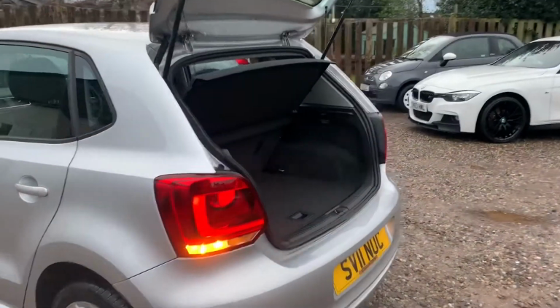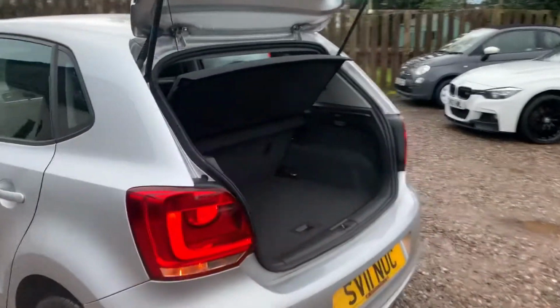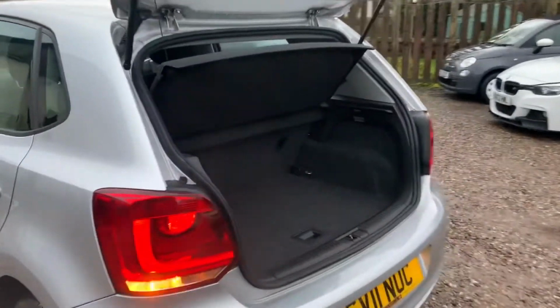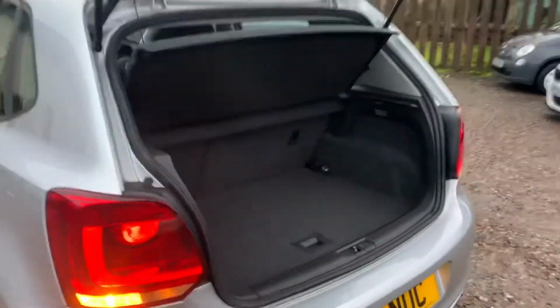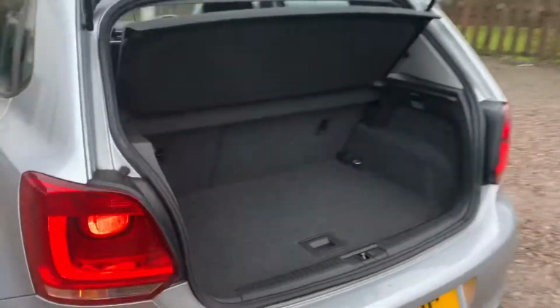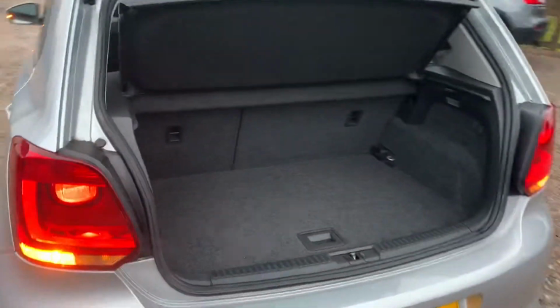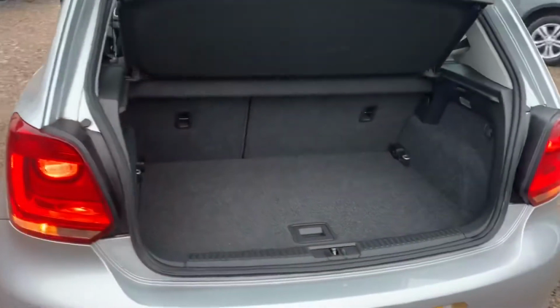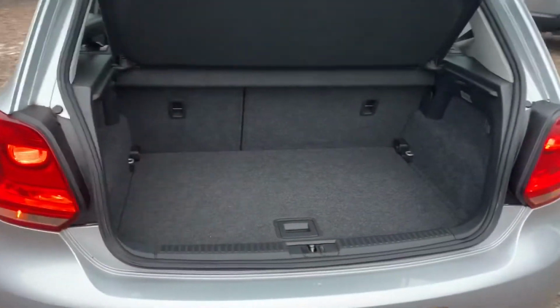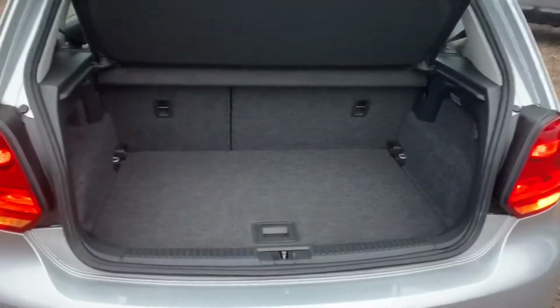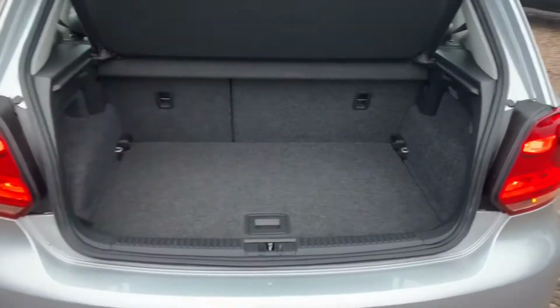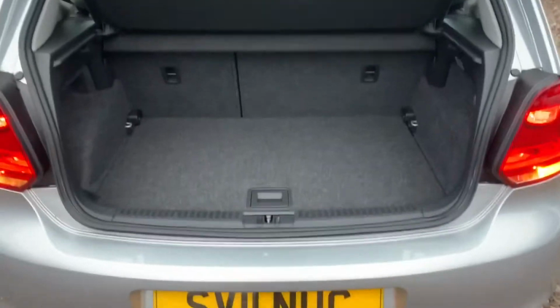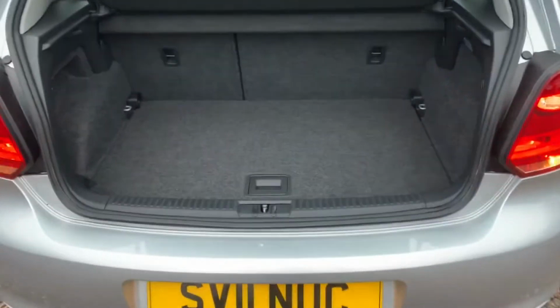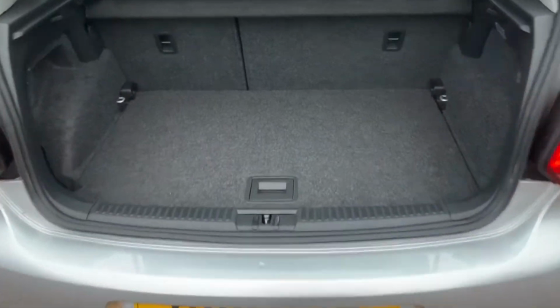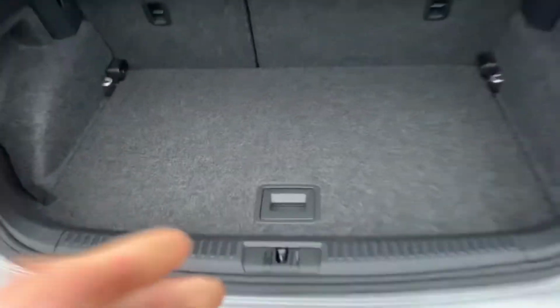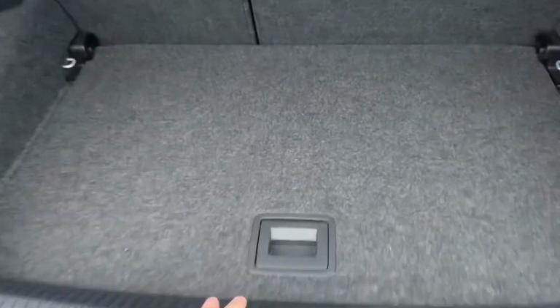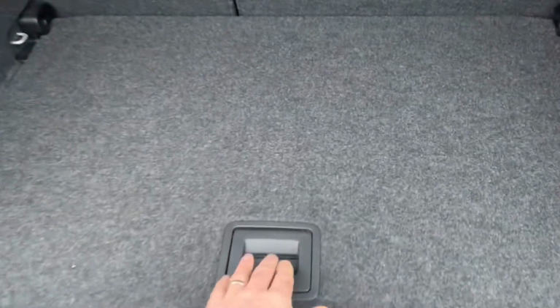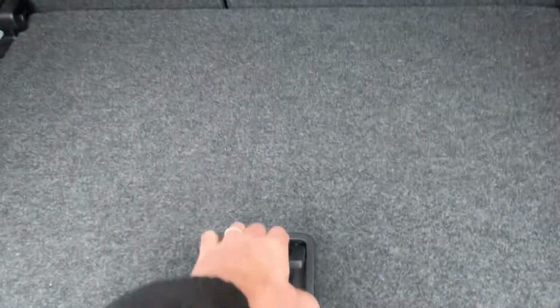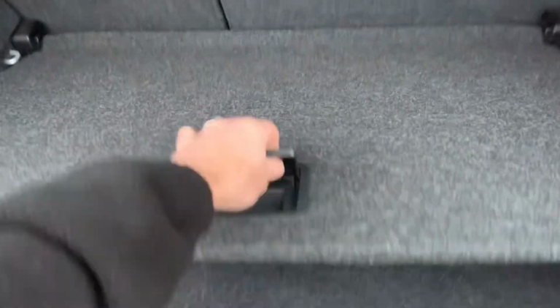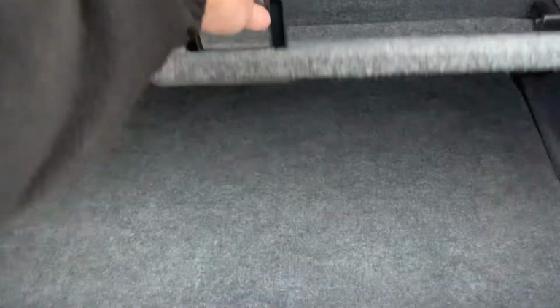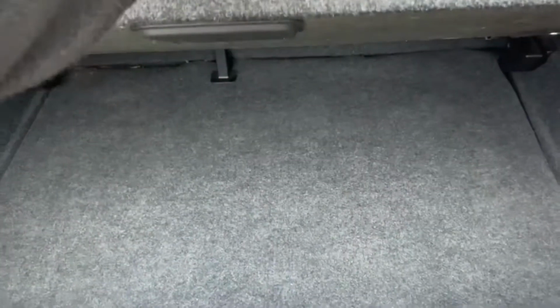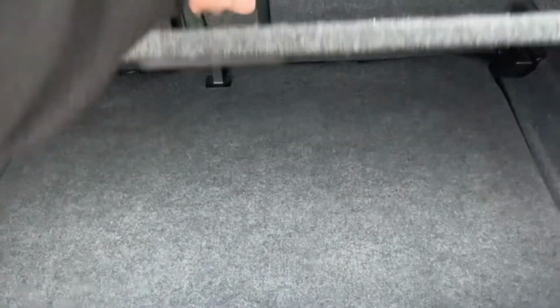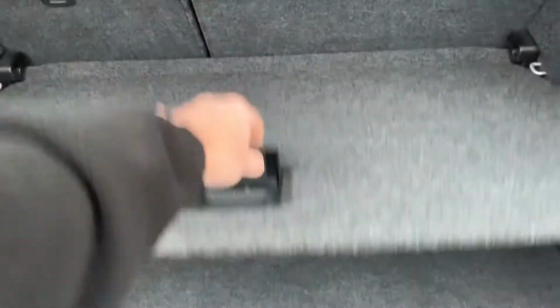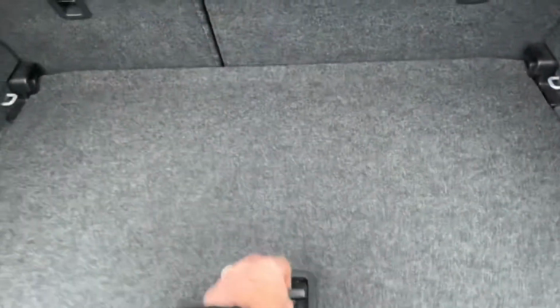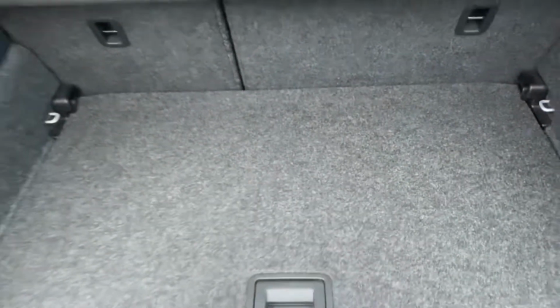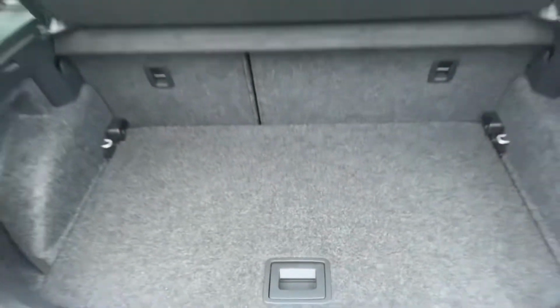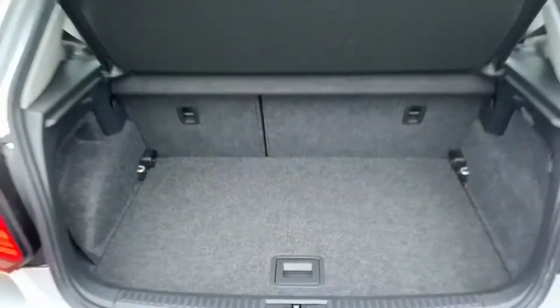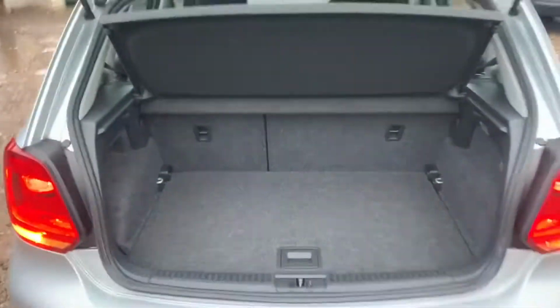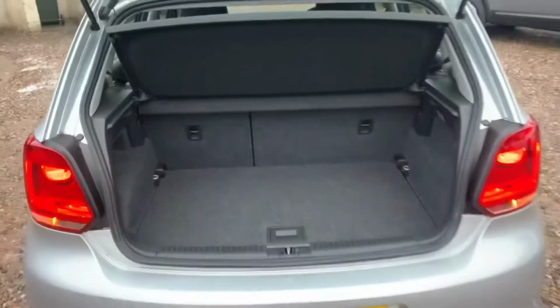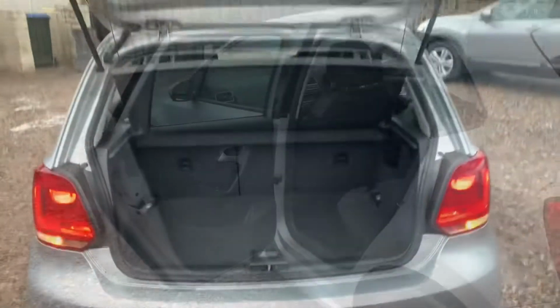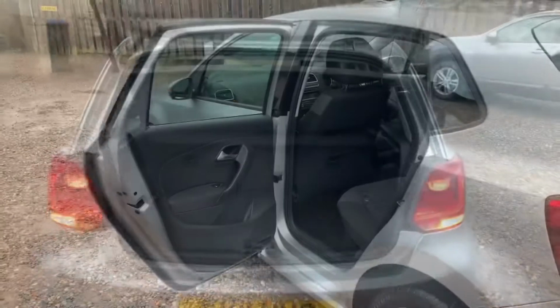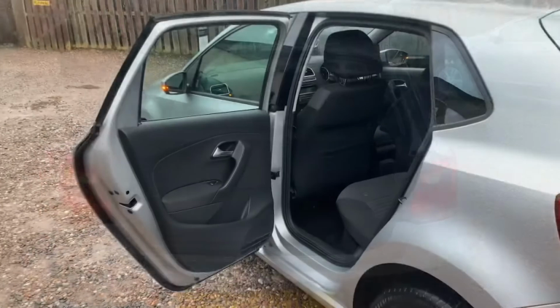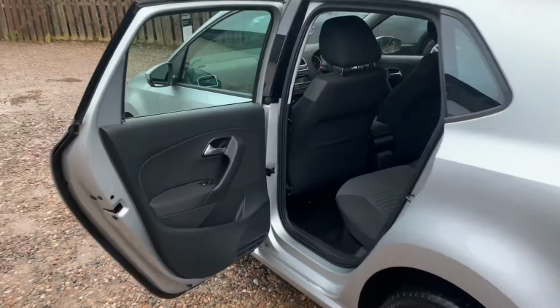It's a fine size boot with a 60-40 split rear seat, and it's got a tray so you can have a two-tier boot if necessary. The seats fold so you can have even bigger space.